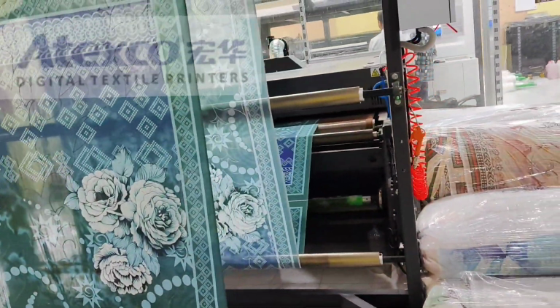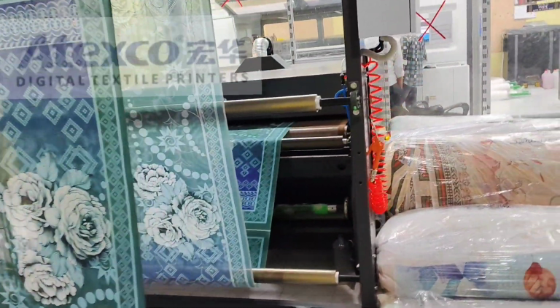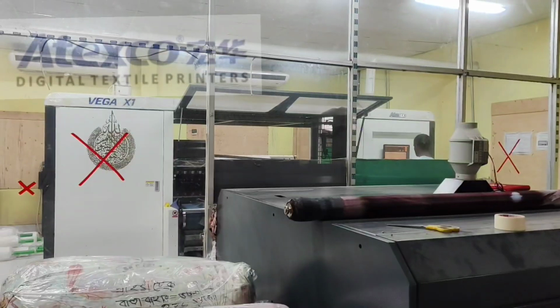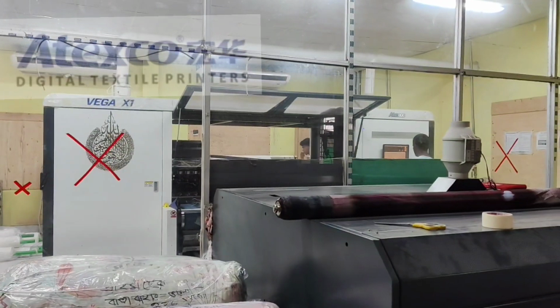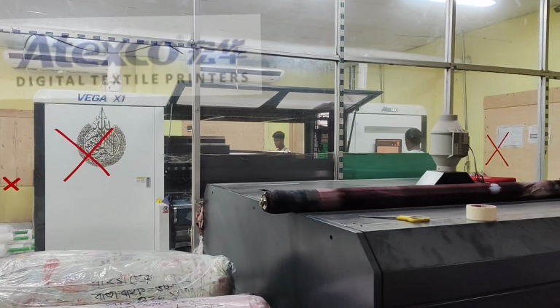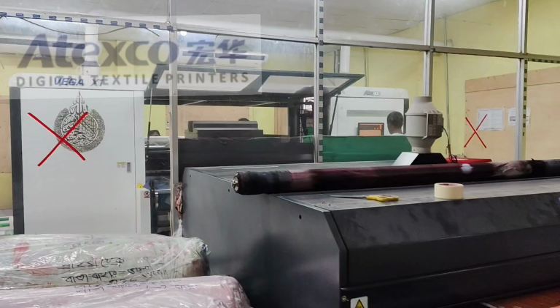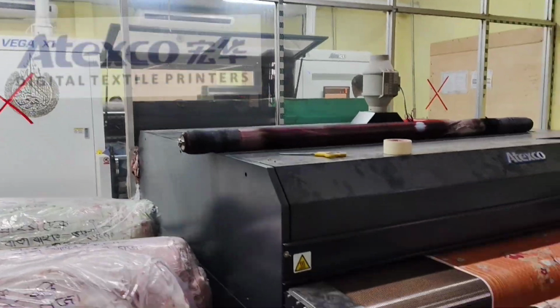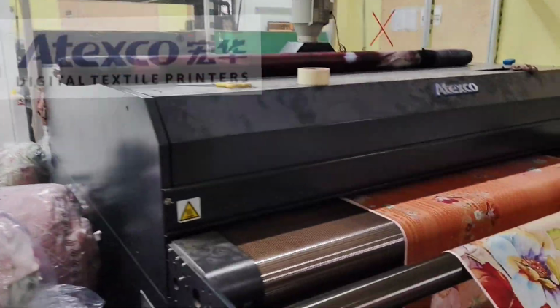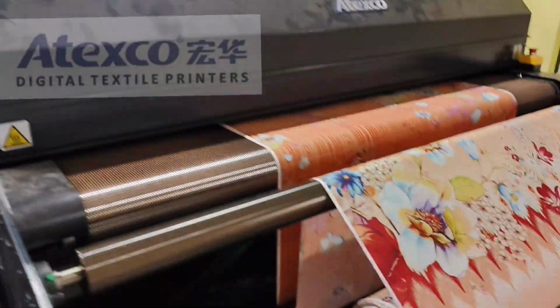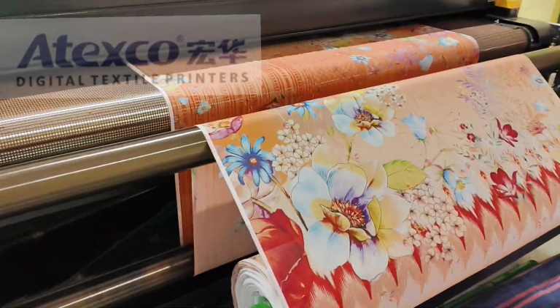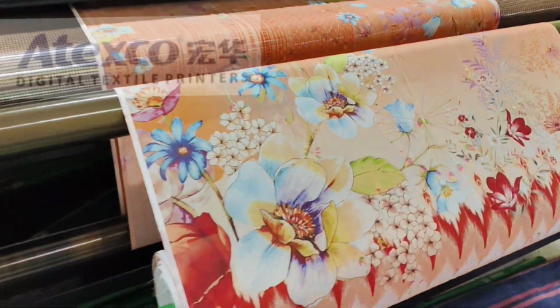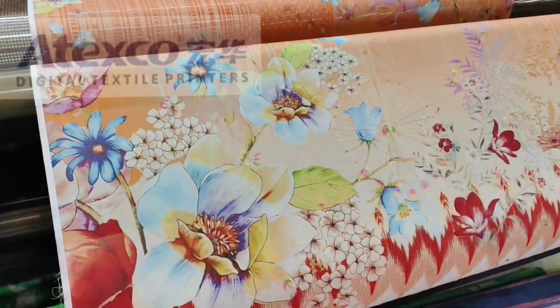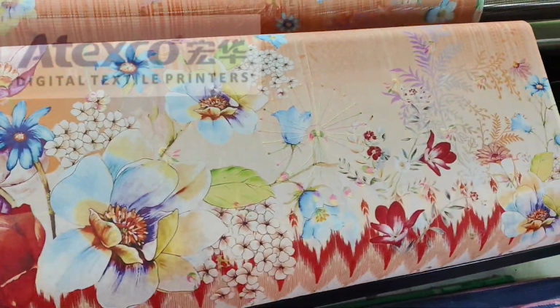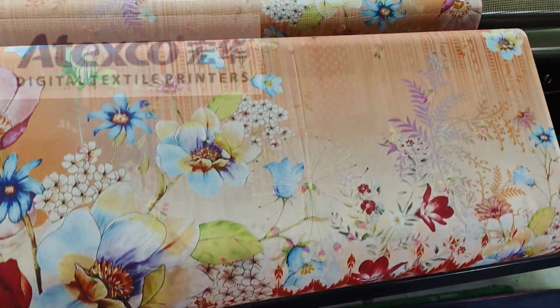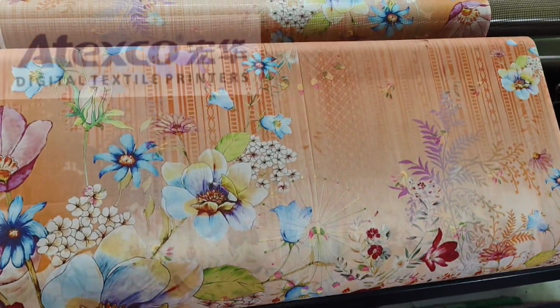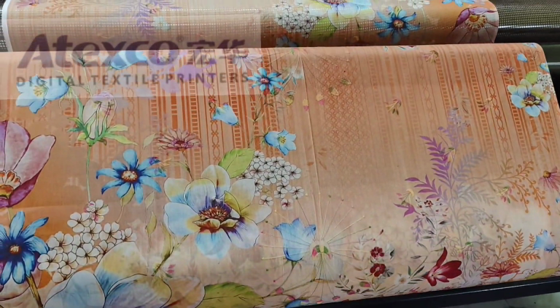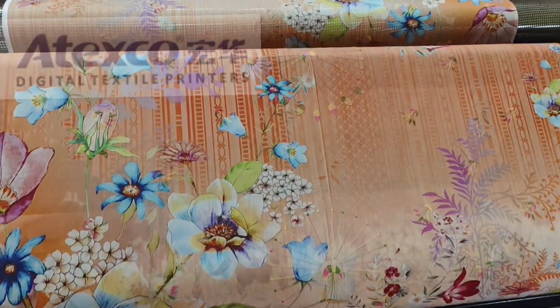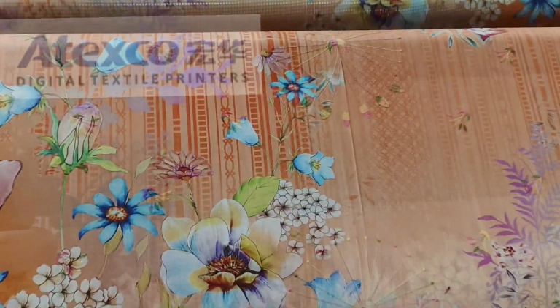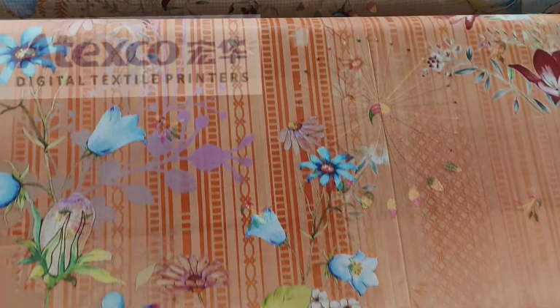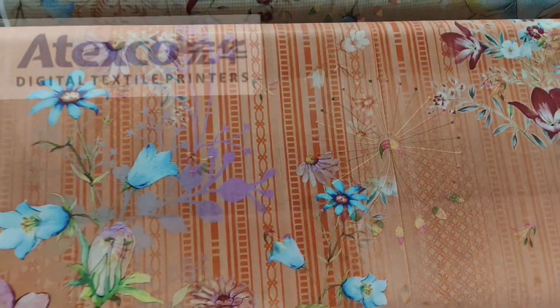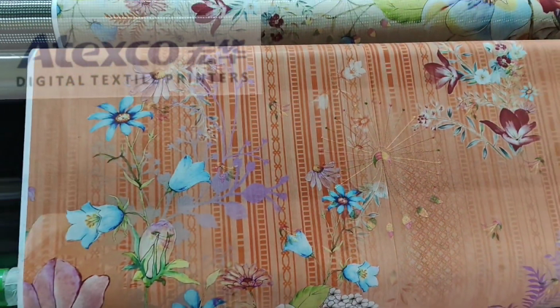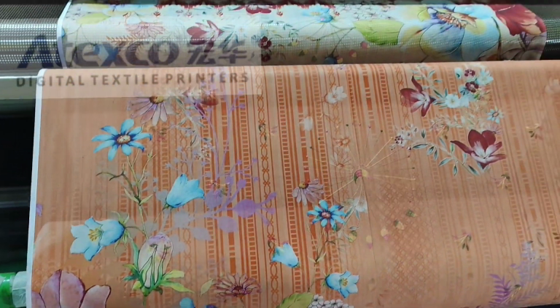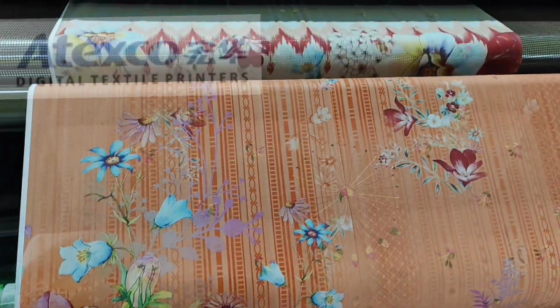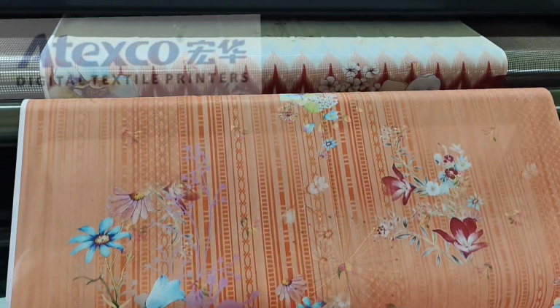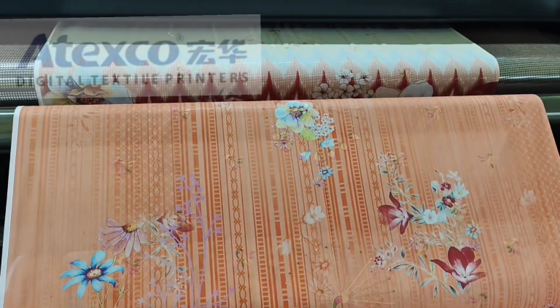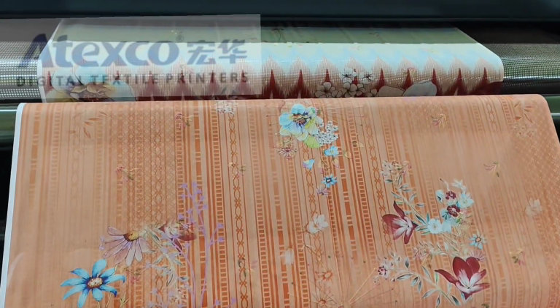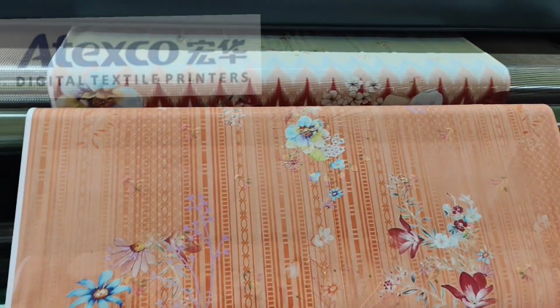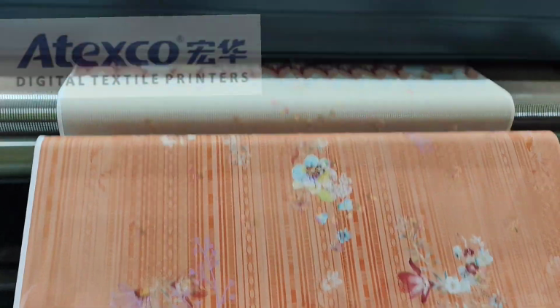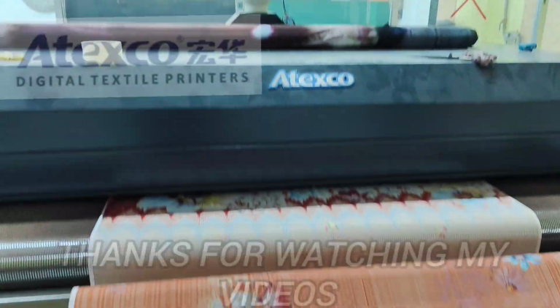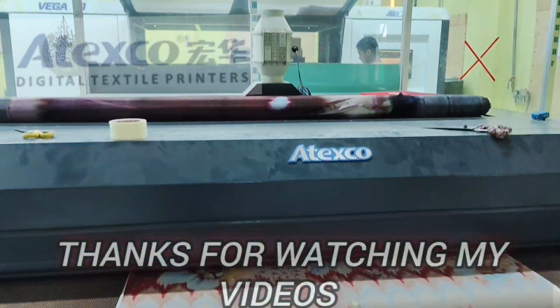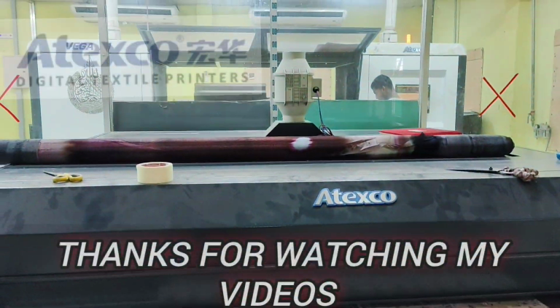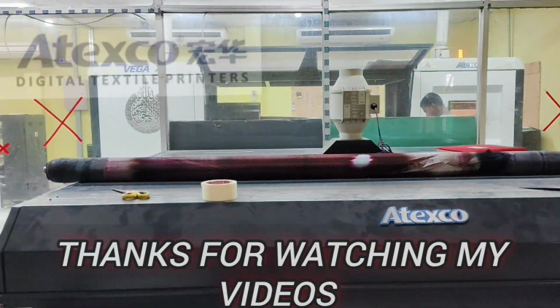This is the bigger Vega X1 printing machine. So today I don't take more time. I hope all of you are well. Please keep supporting me. Thanks for watching my video.